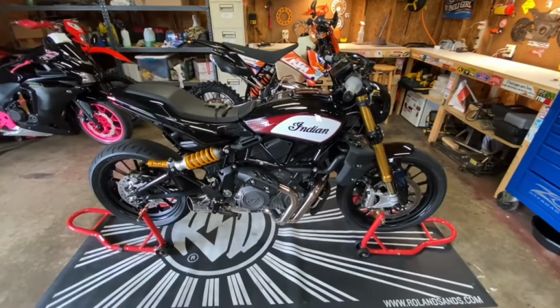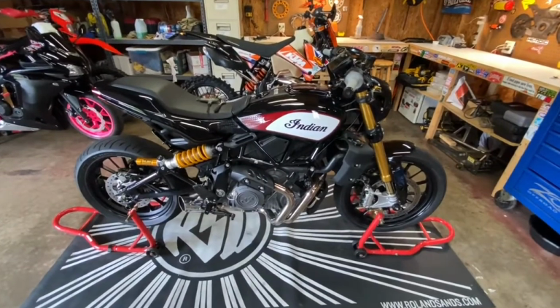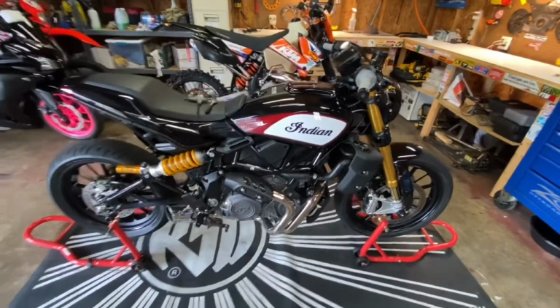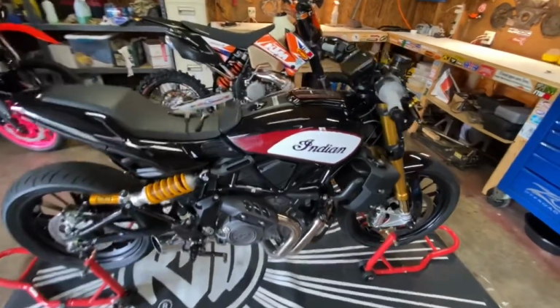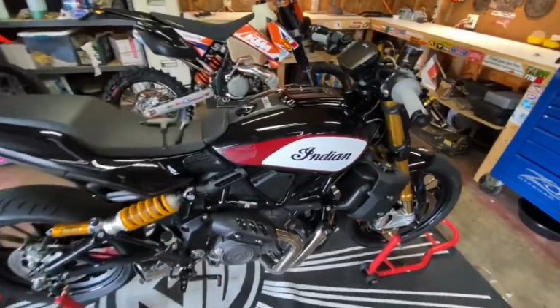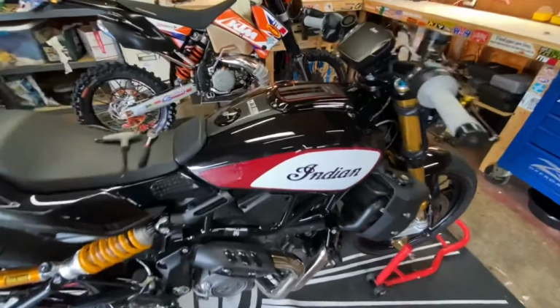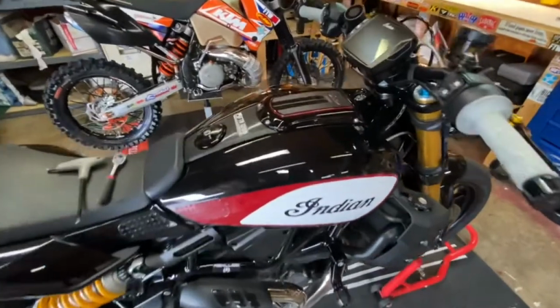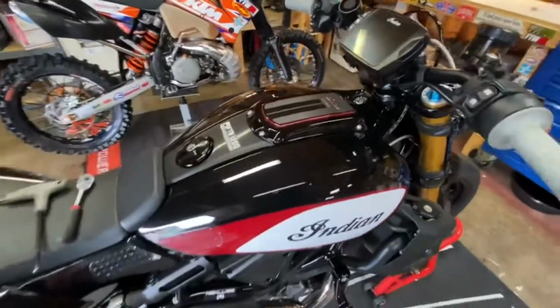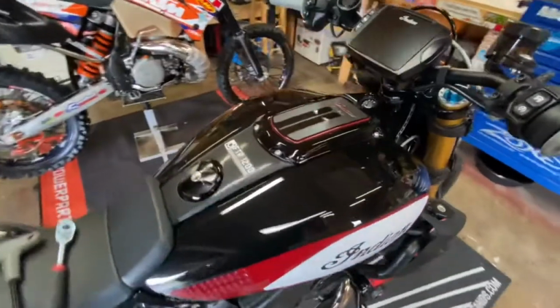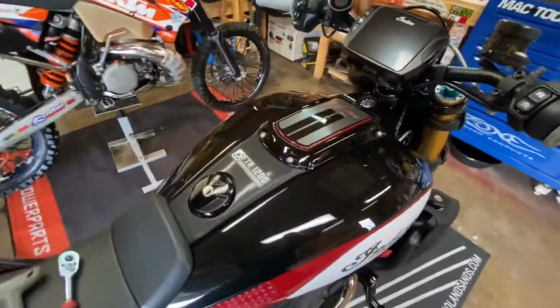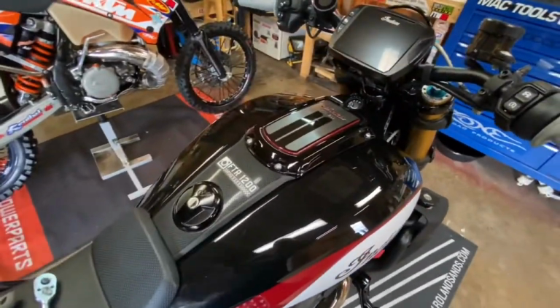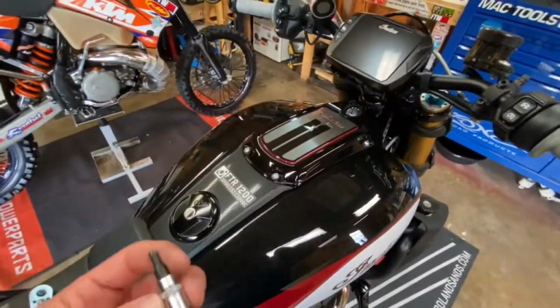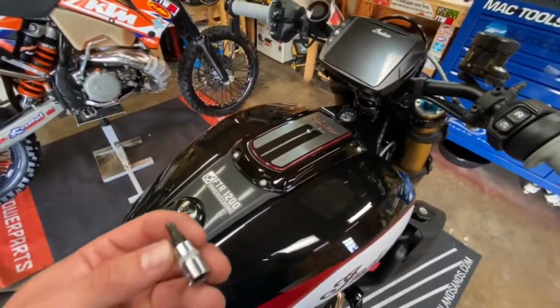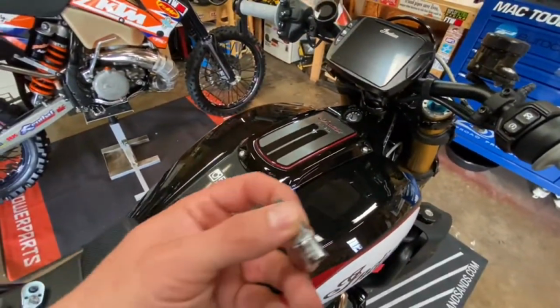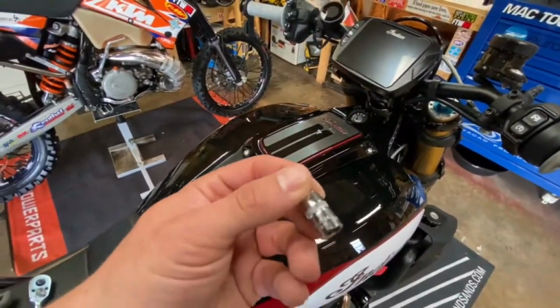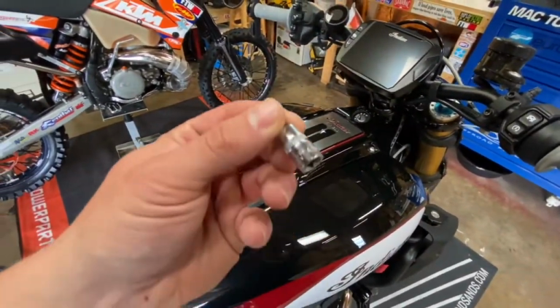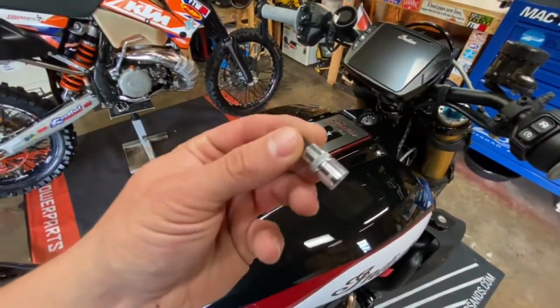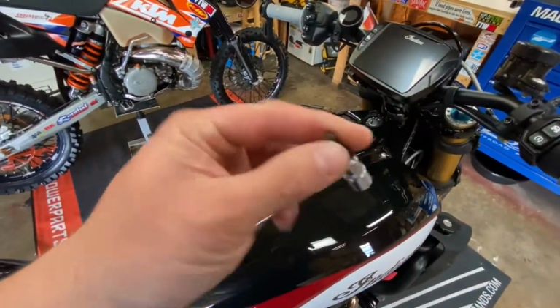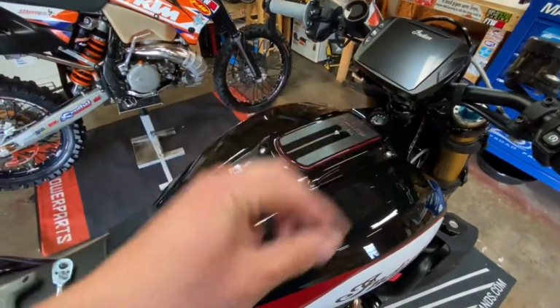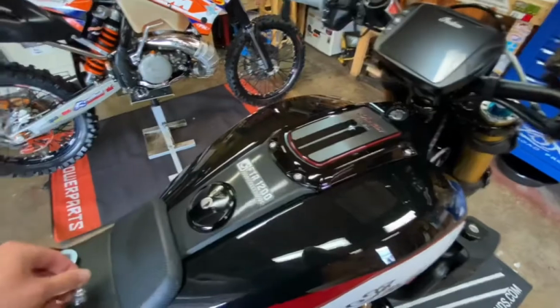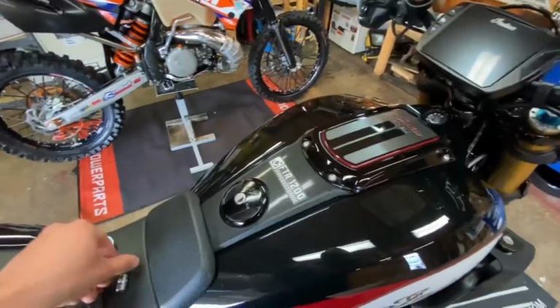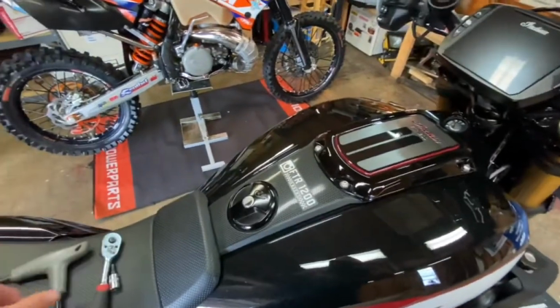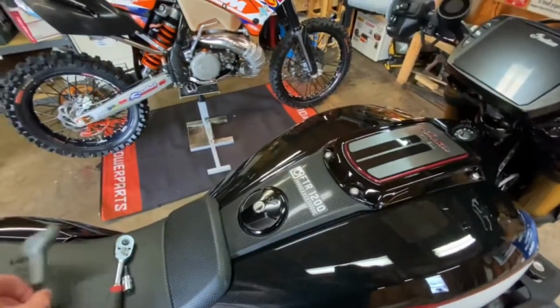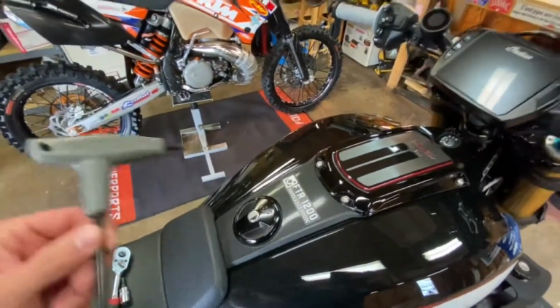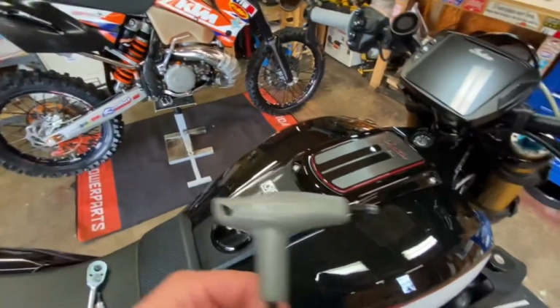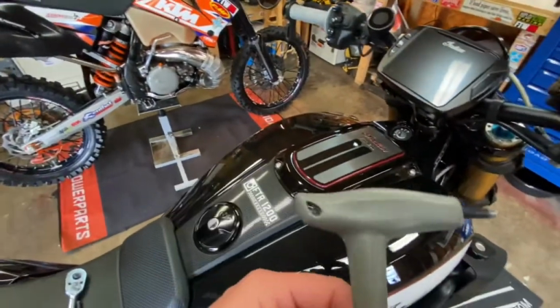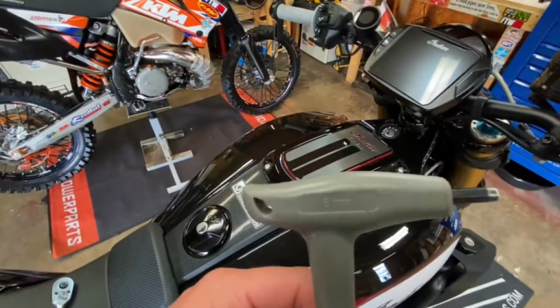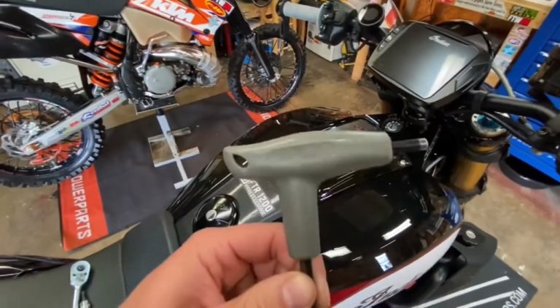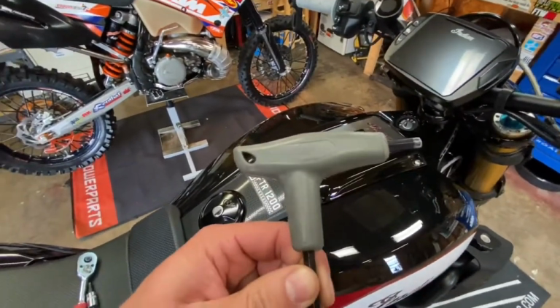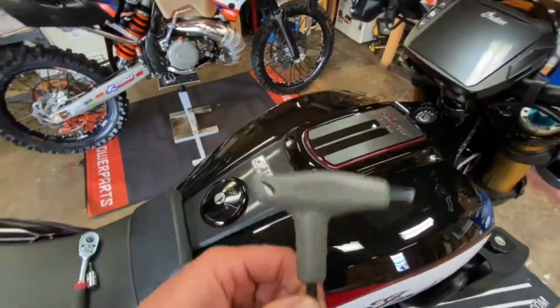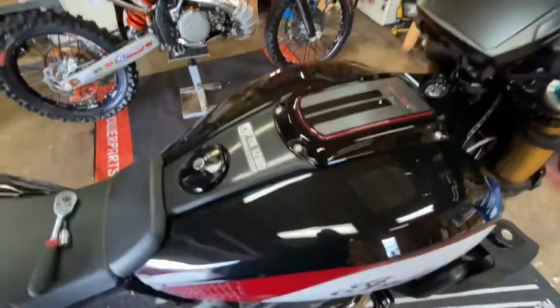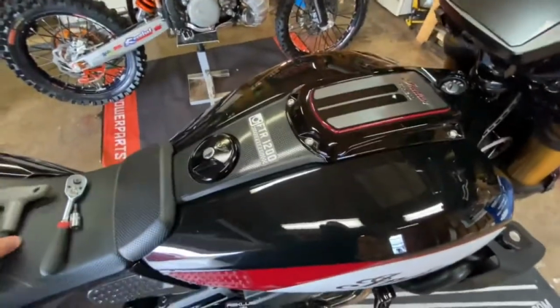FDR 1200 EC removal. What you will need is a 4mm Allen wrench and a 6mm Allen wrench.